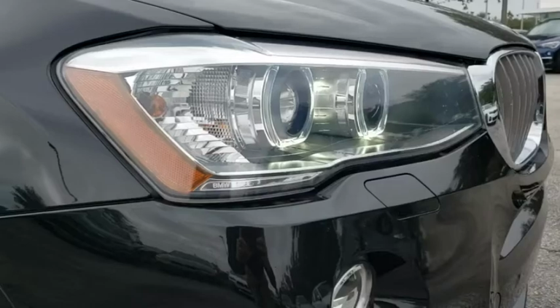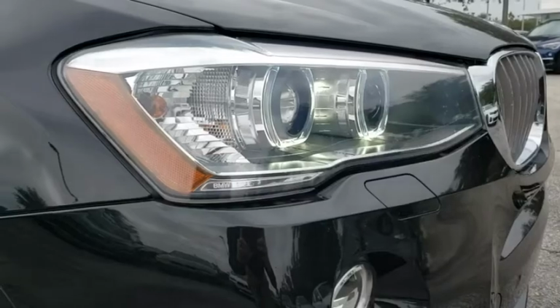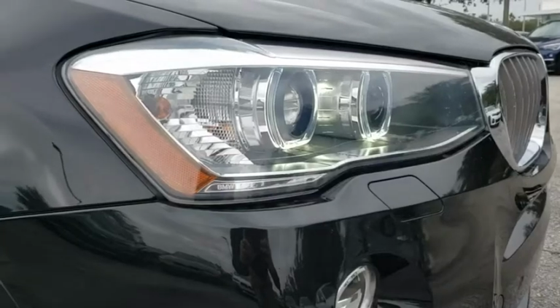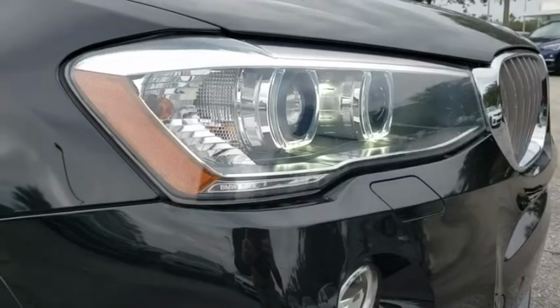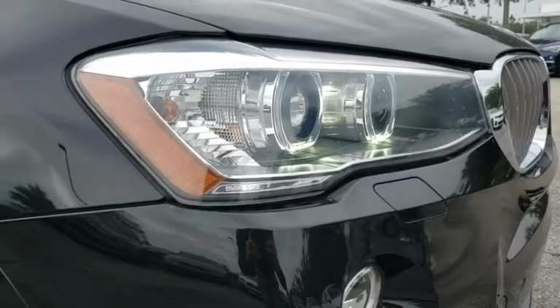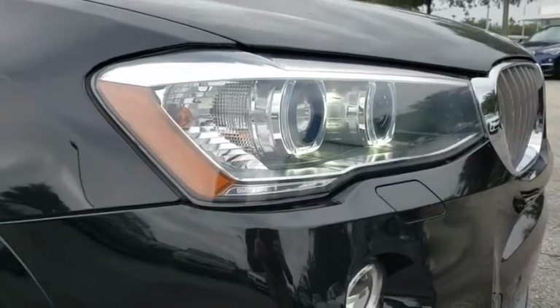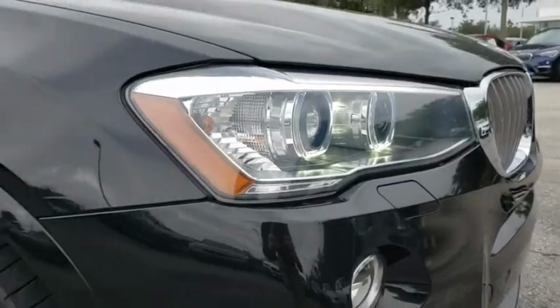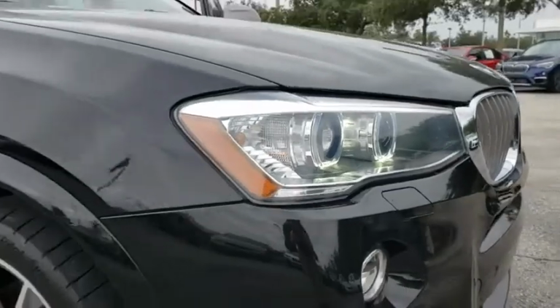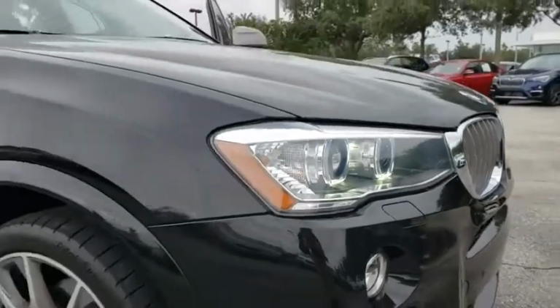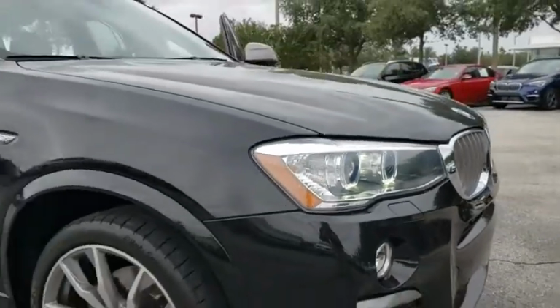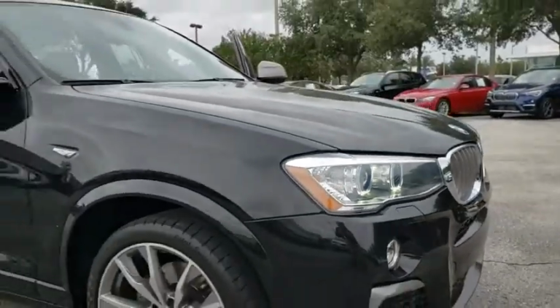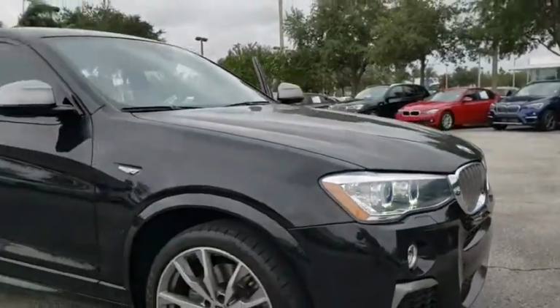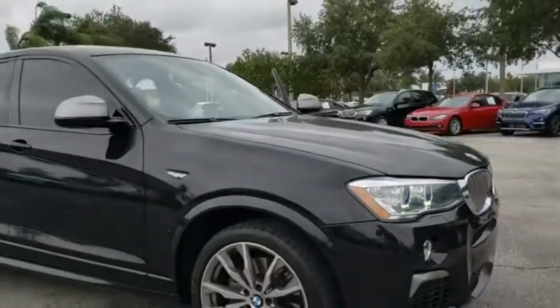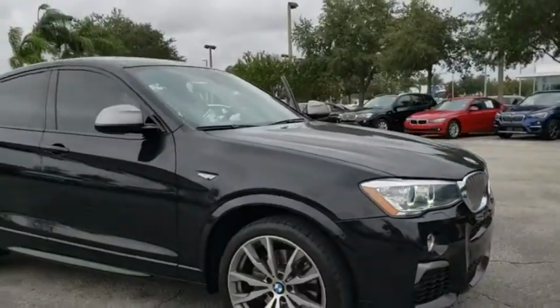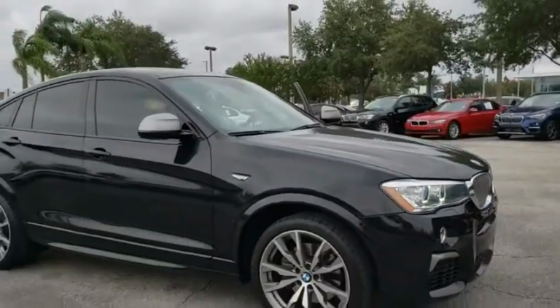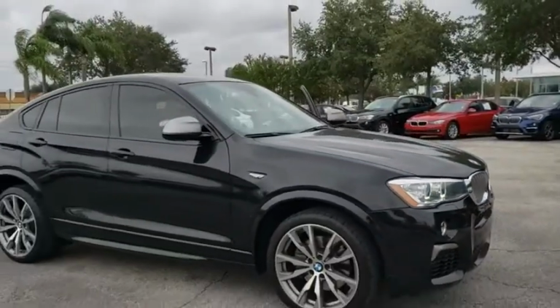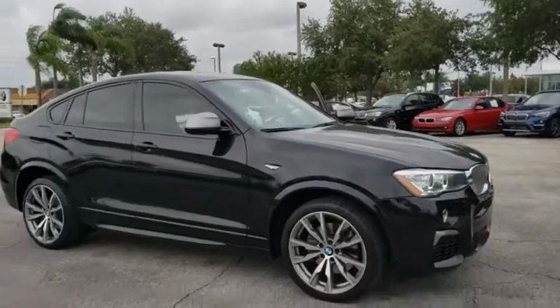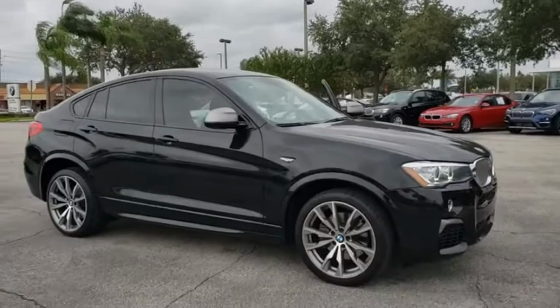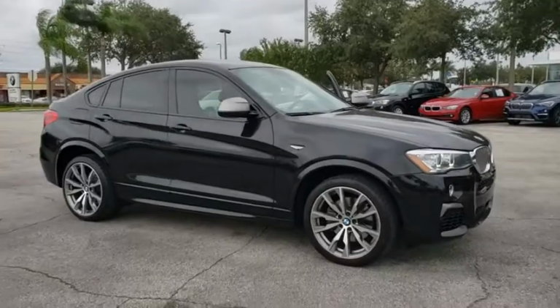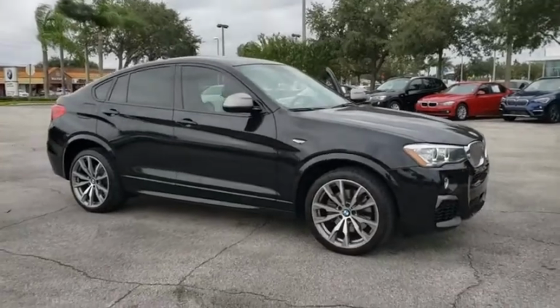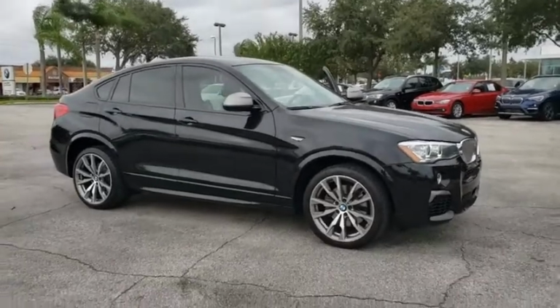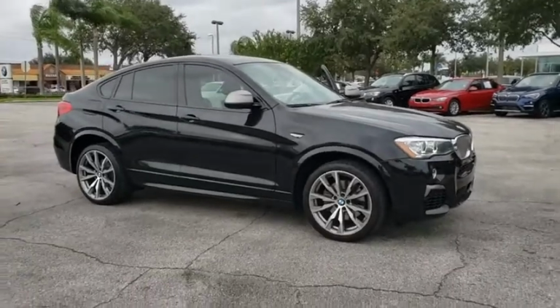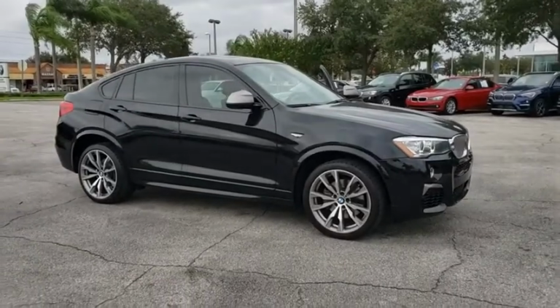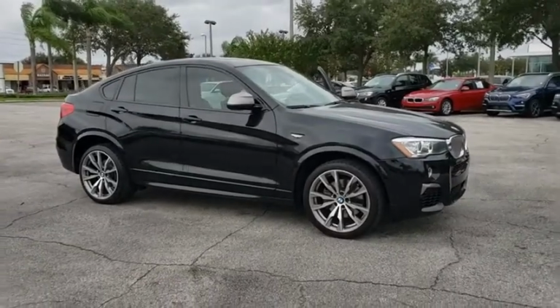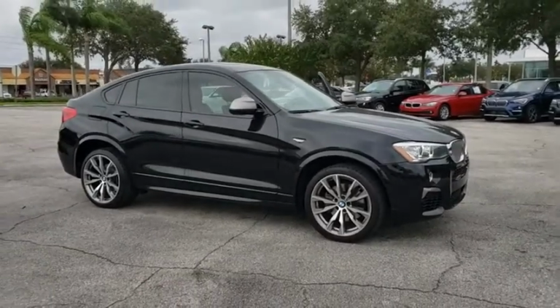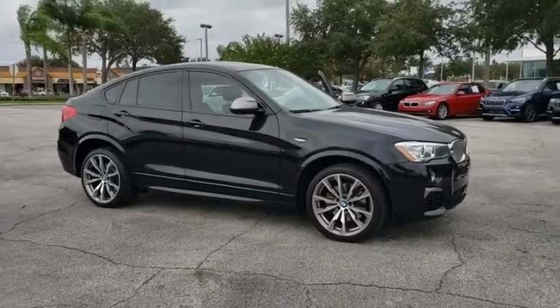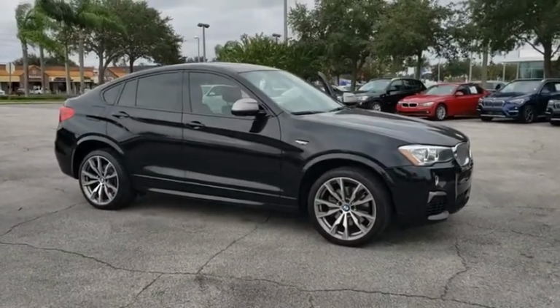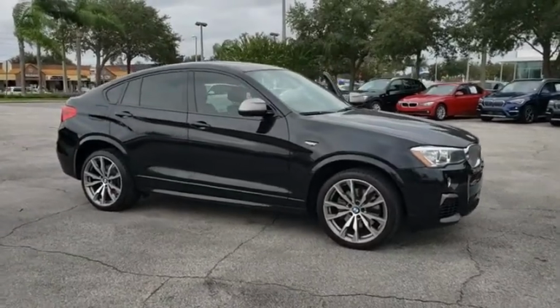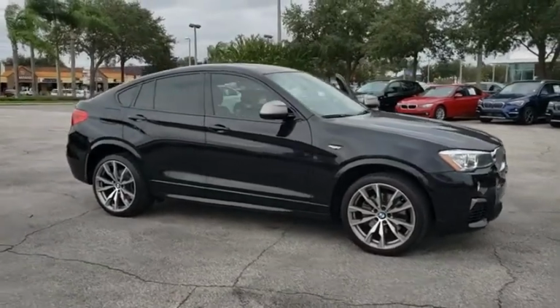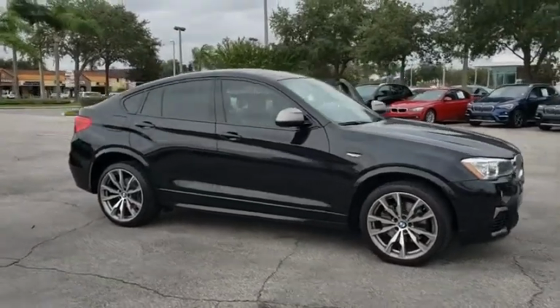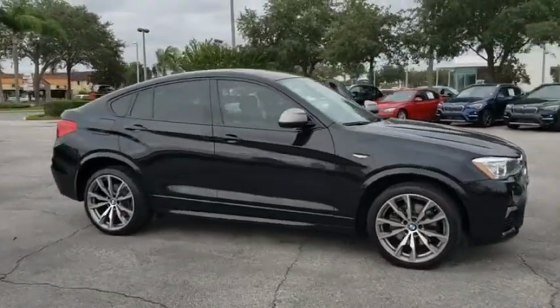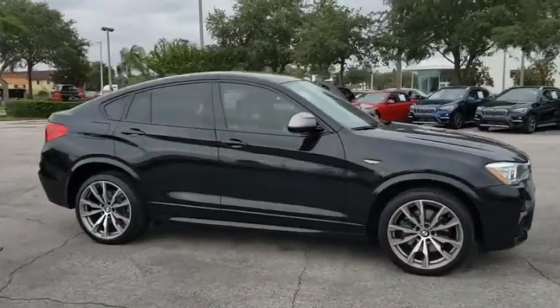We are pleased to show you the 2016 BMW X4. The BMW X4 provides excellent handling and comes standard with all-wheel drive.